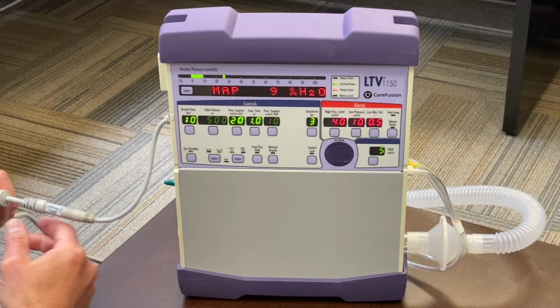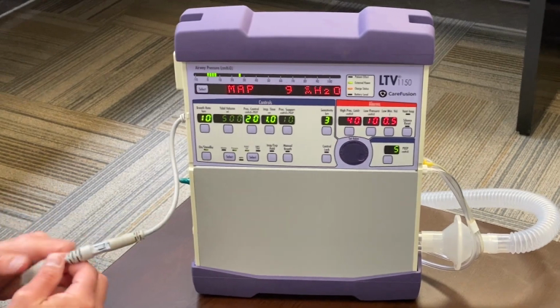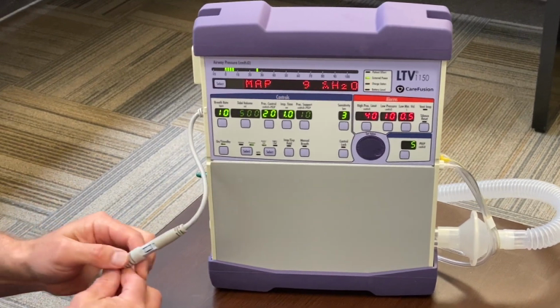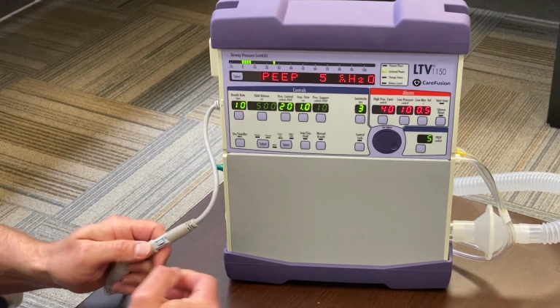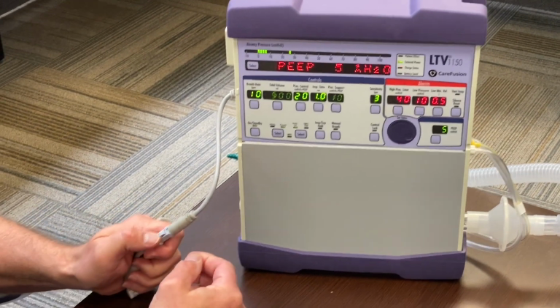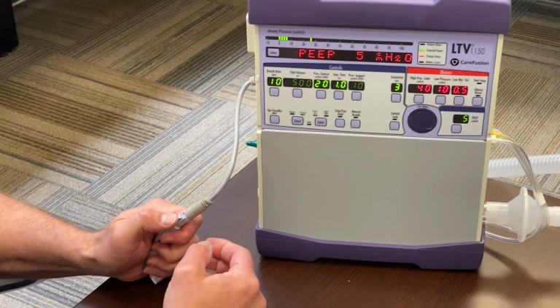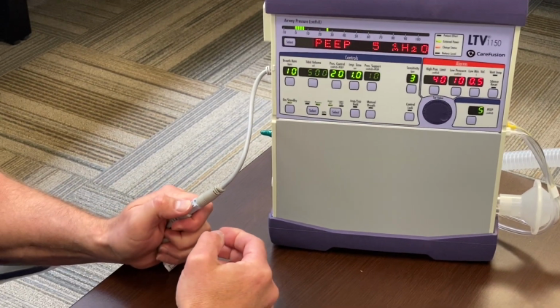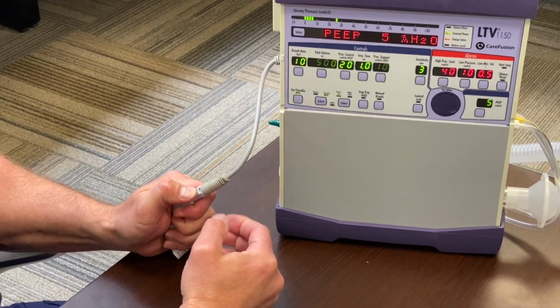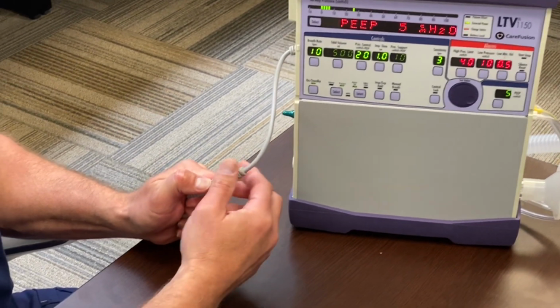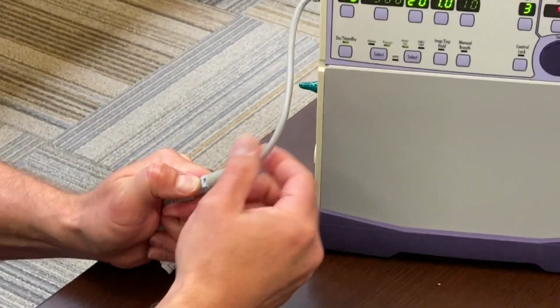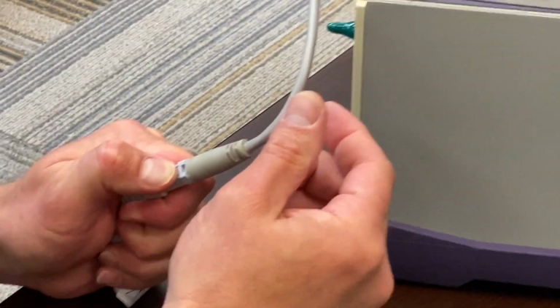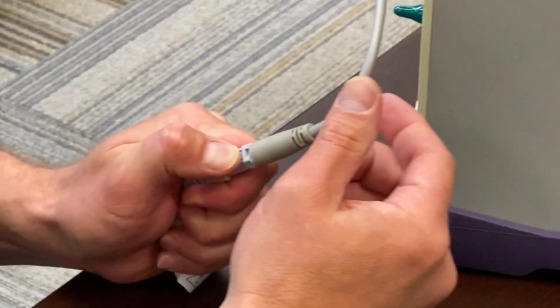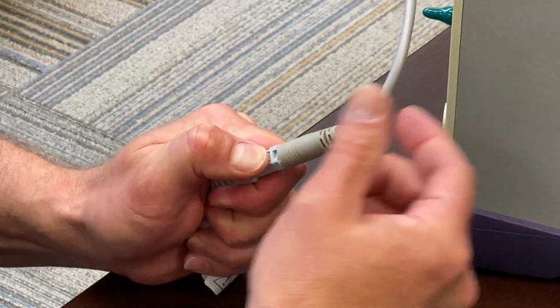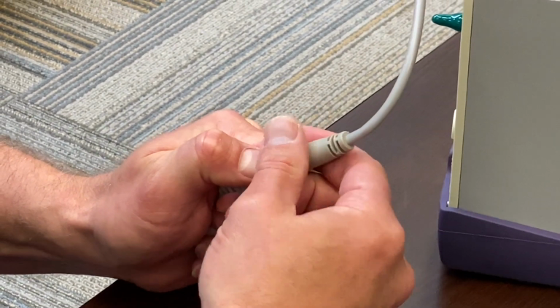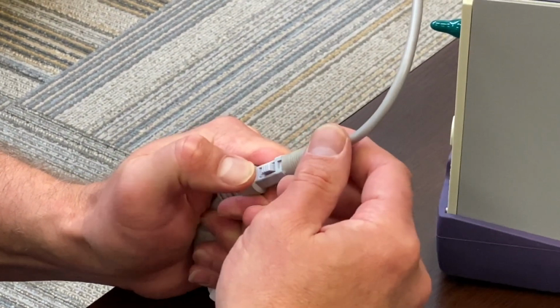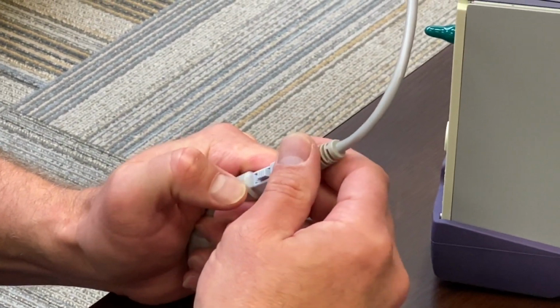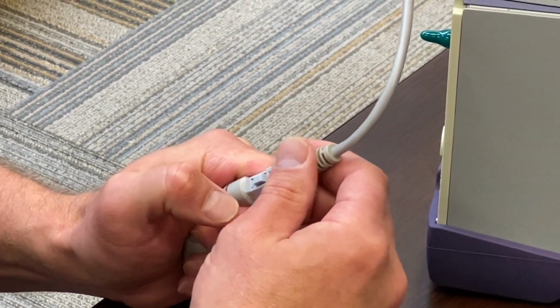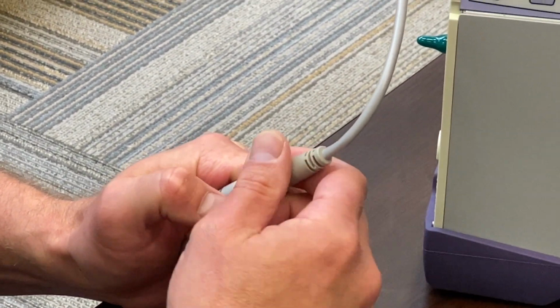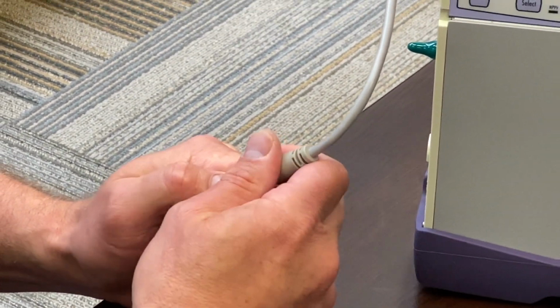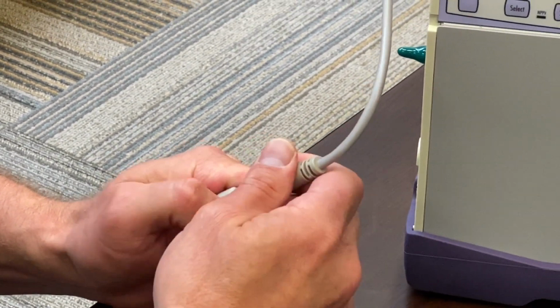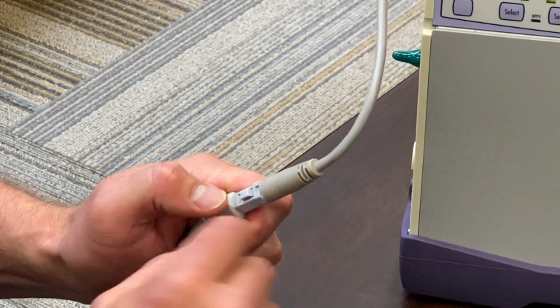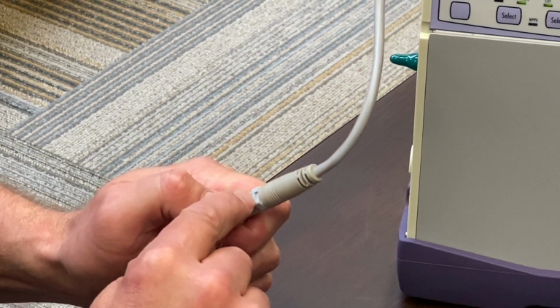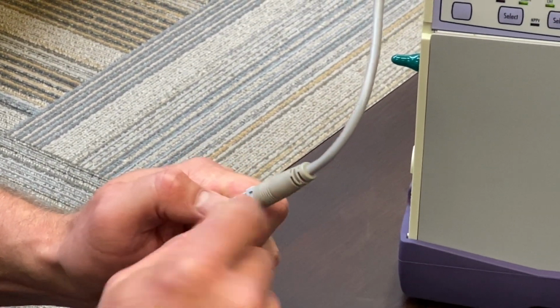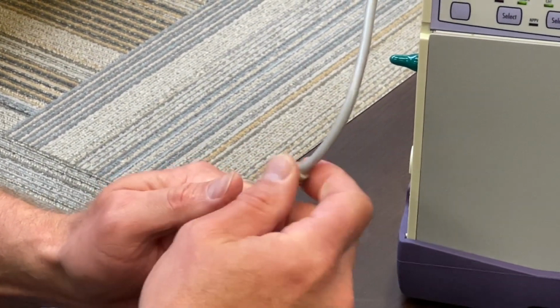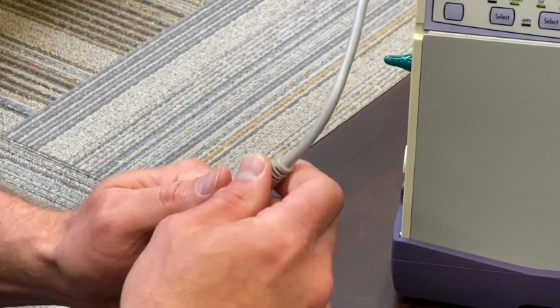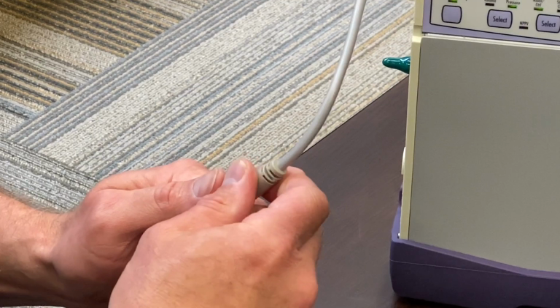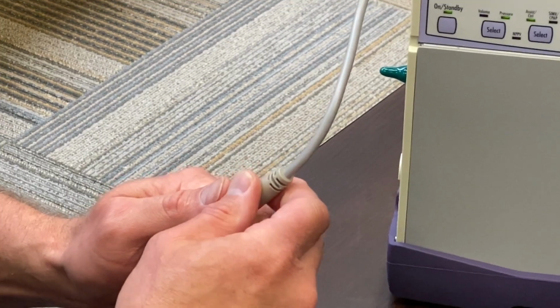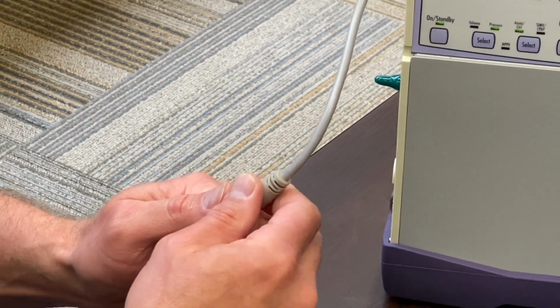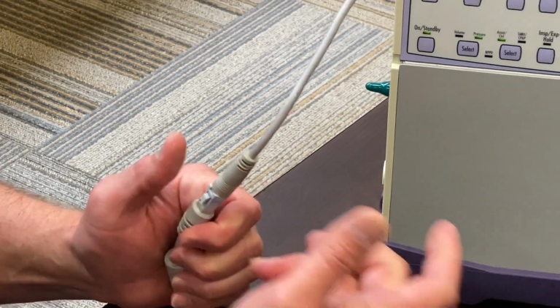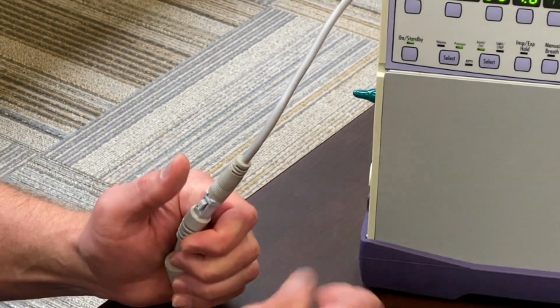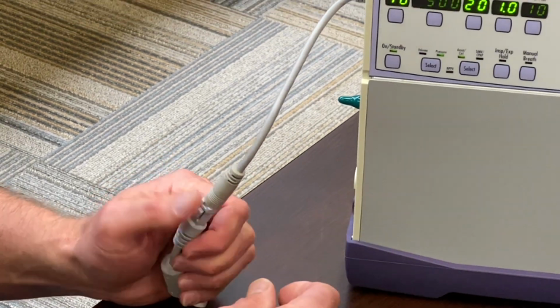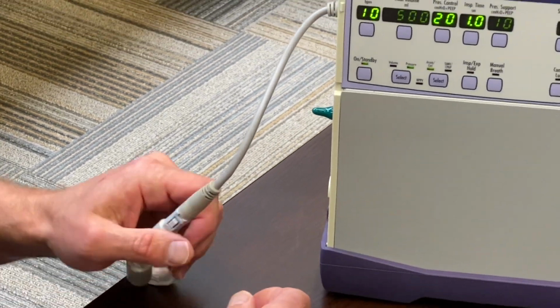On the power supply cord there is a button that has to be pressed when removing or plugging it in. If you ever accidentally force this out and break this piece, it will no longer stay plugged in and you will constantly have power failures.